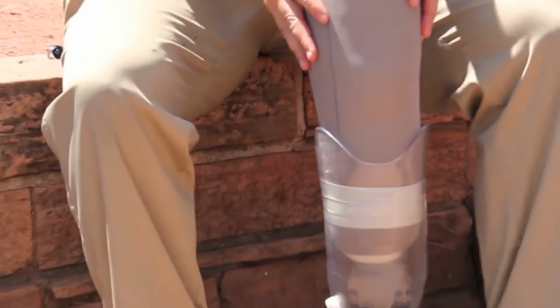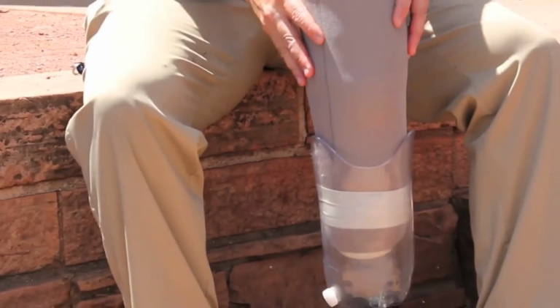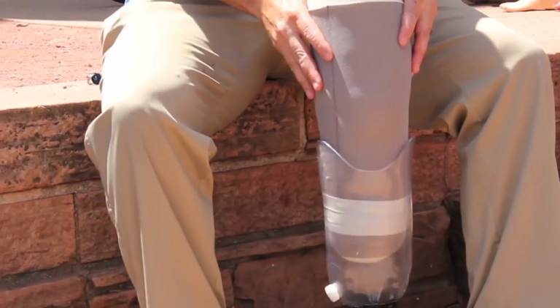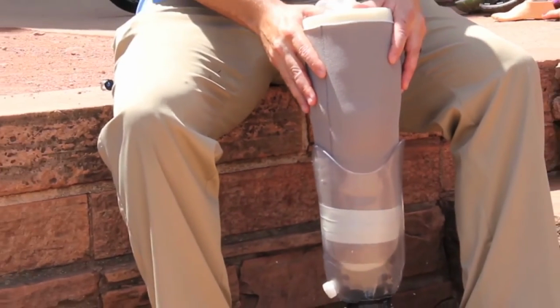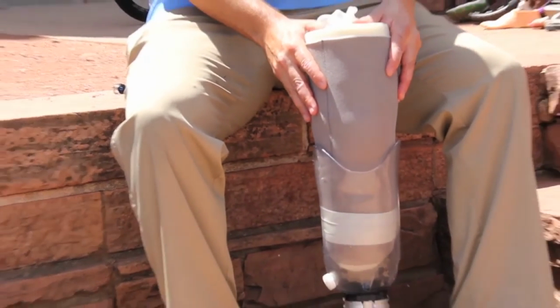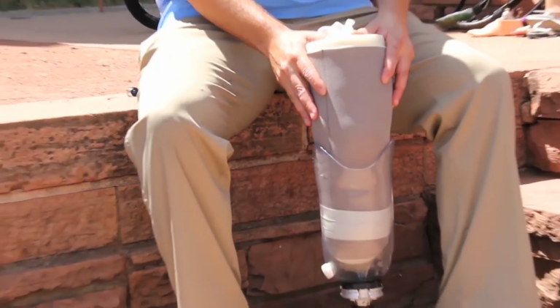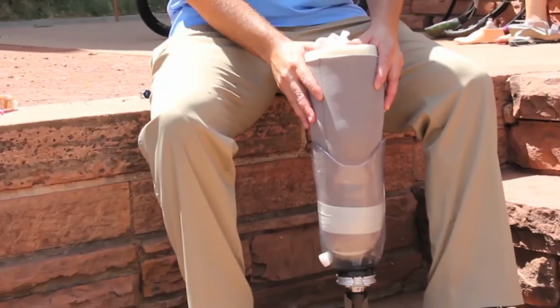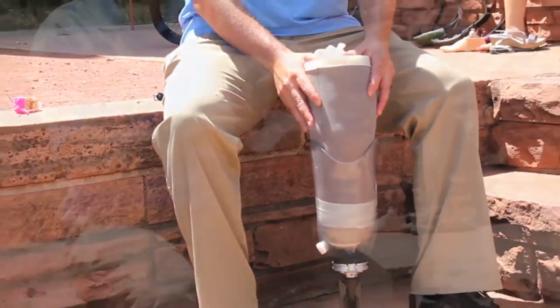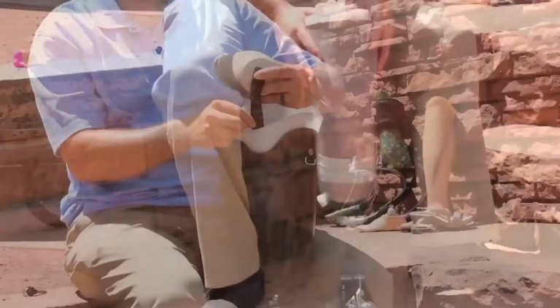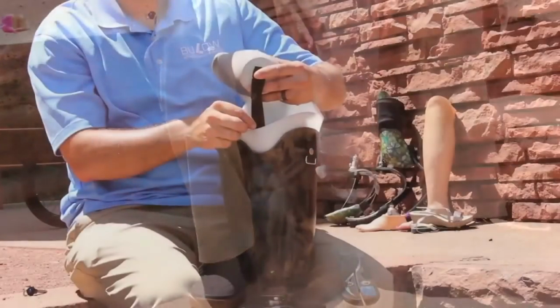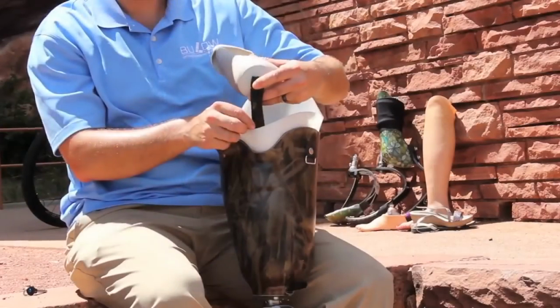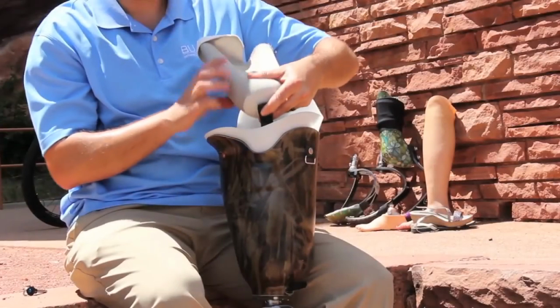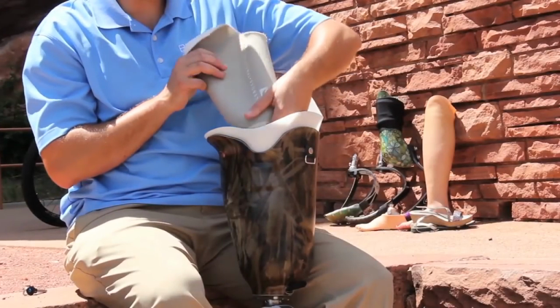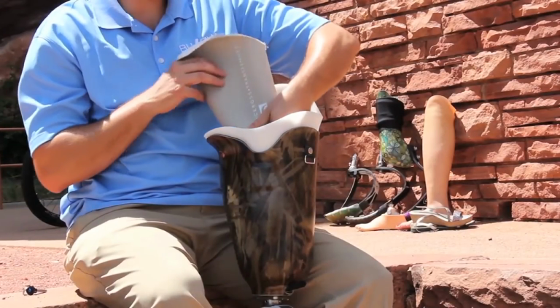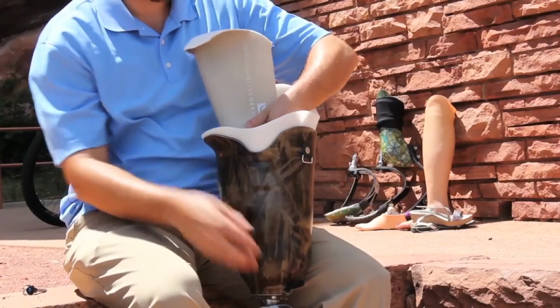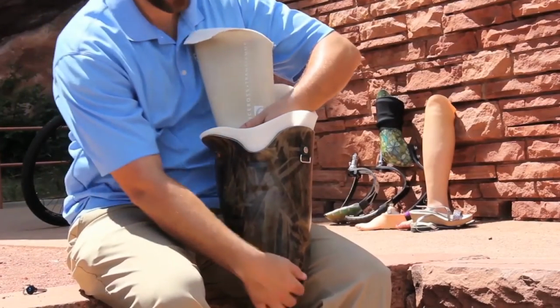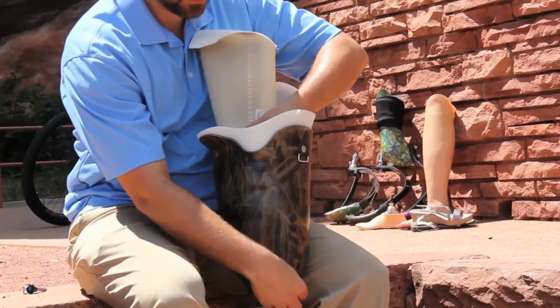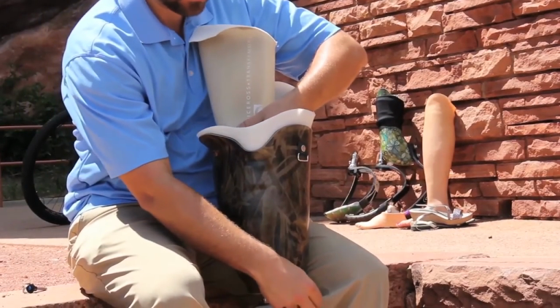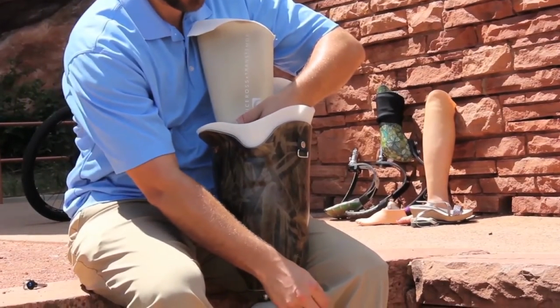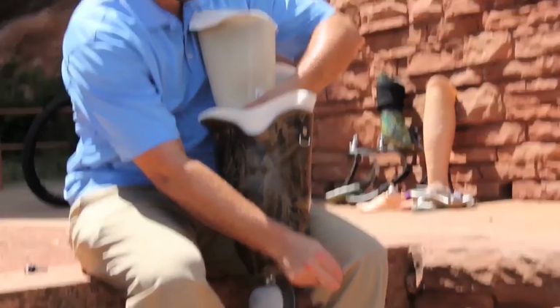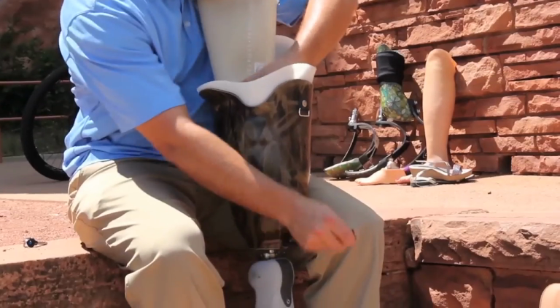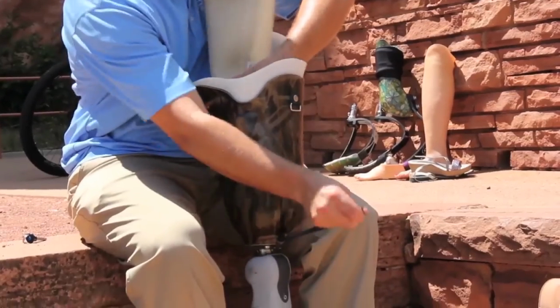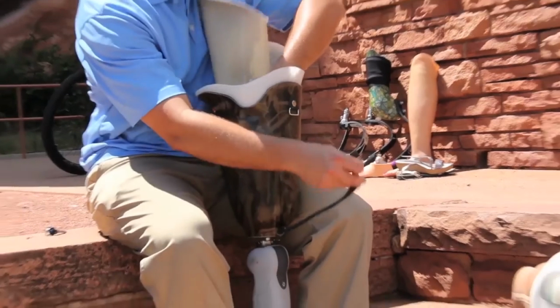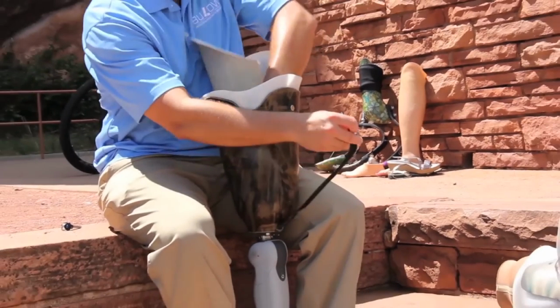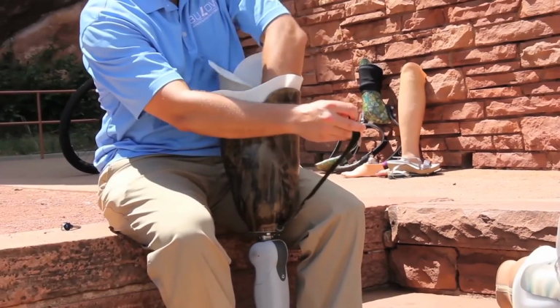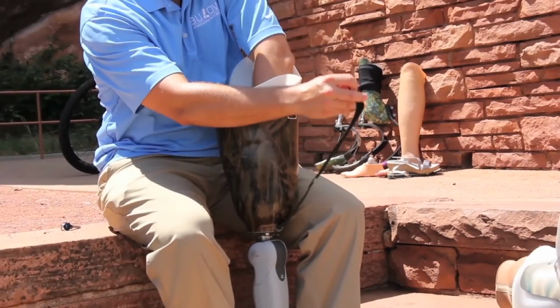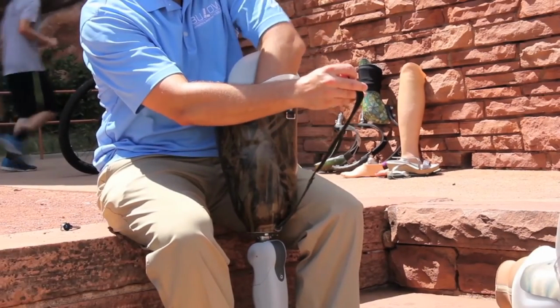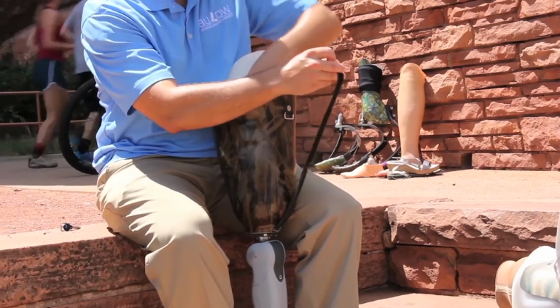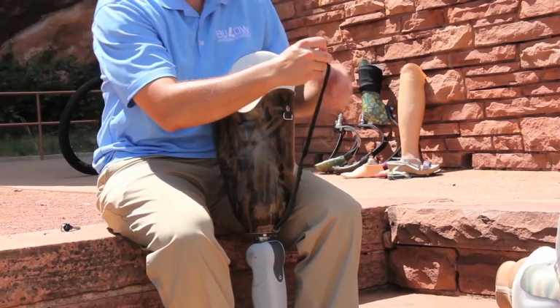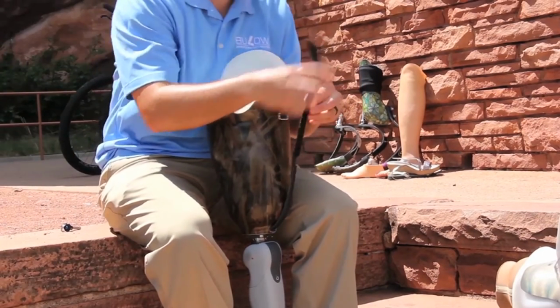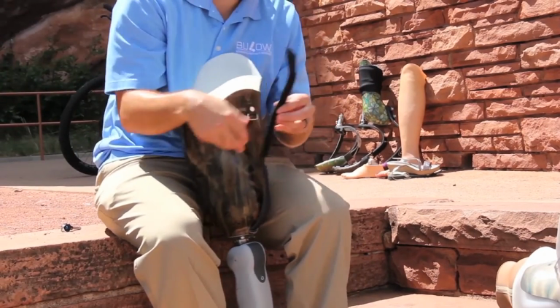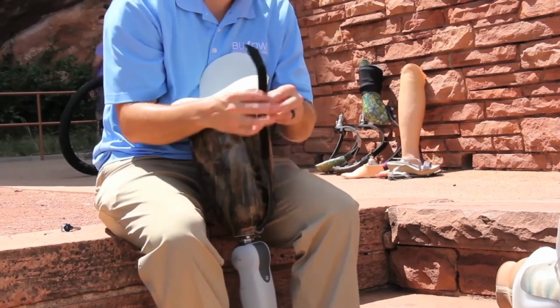Gel liners which are used to suspend the prosthesis will have a pin or strap attached to the bottom, which fastens to the prosthetic socket with a clip or locking mechanism.